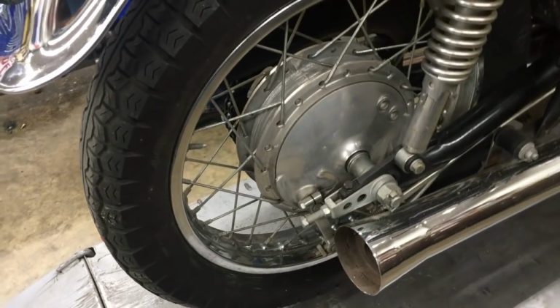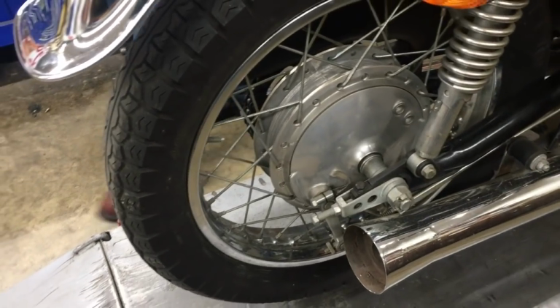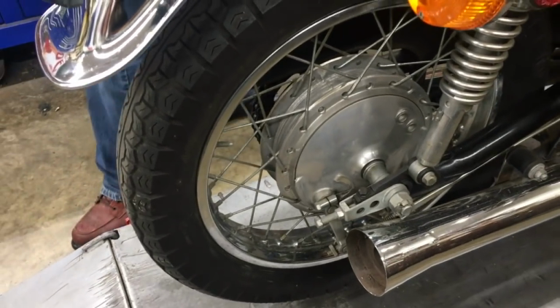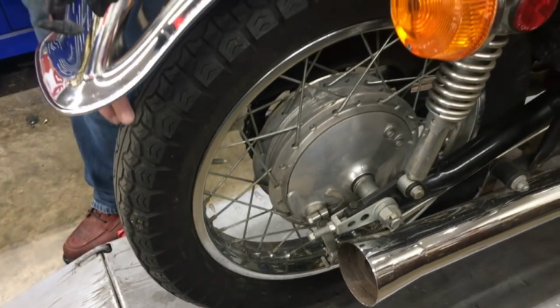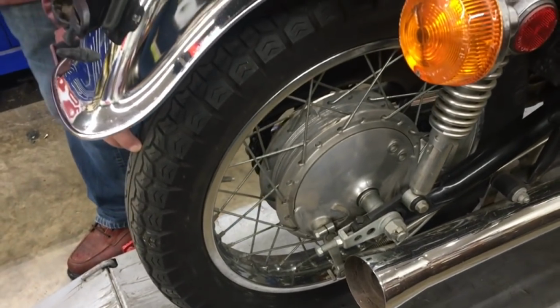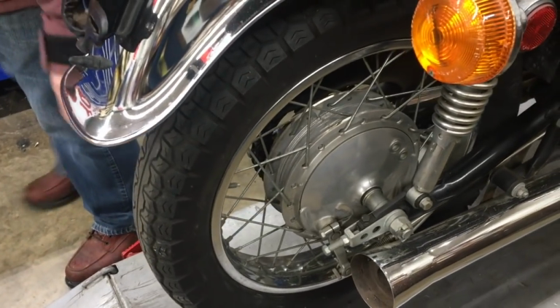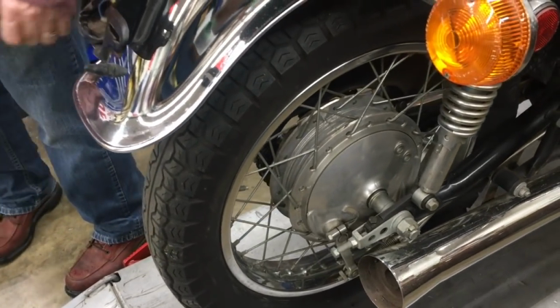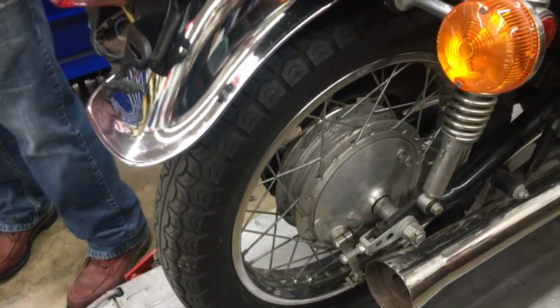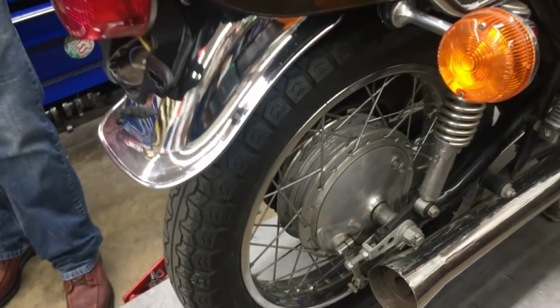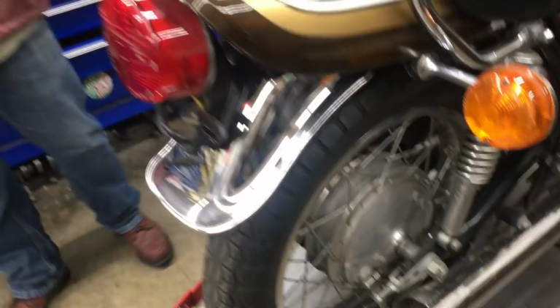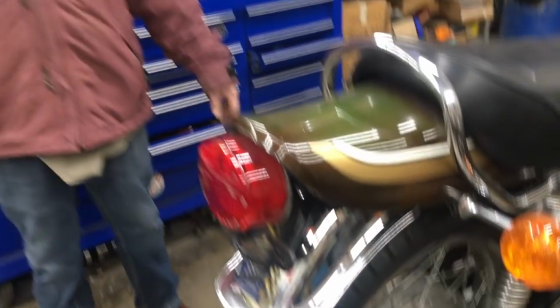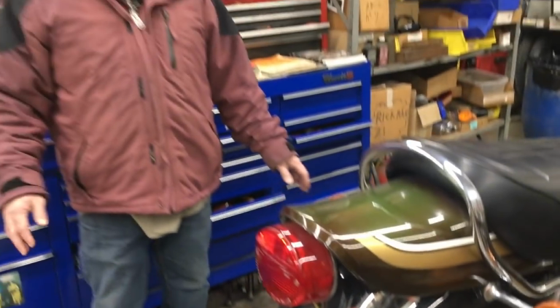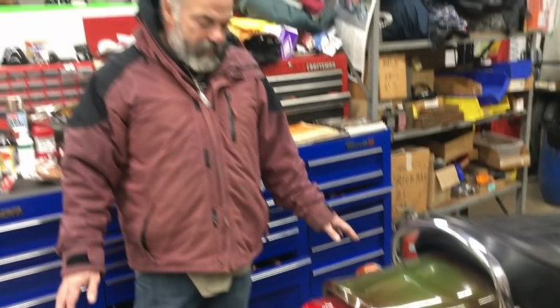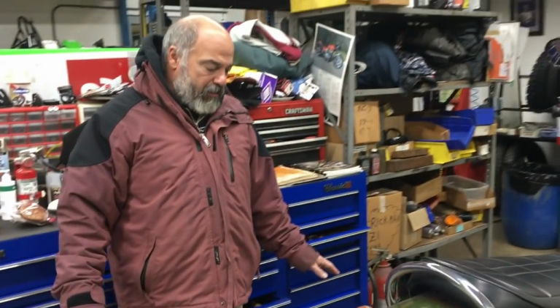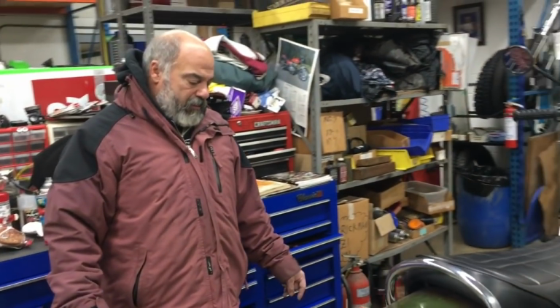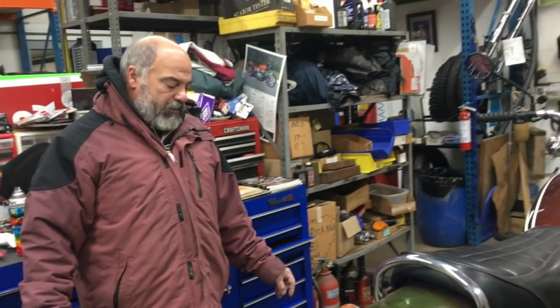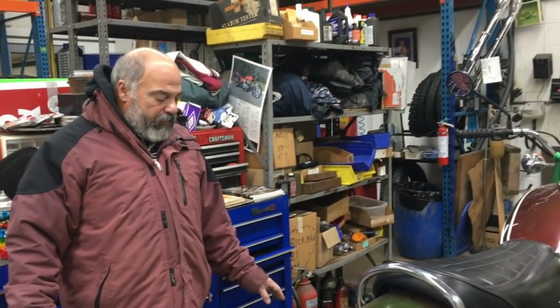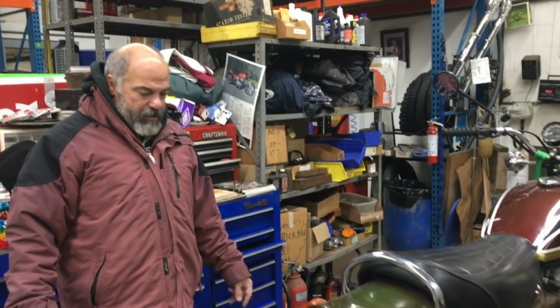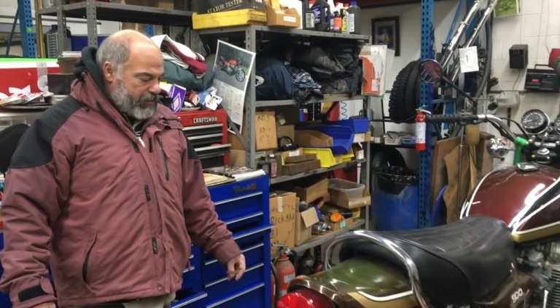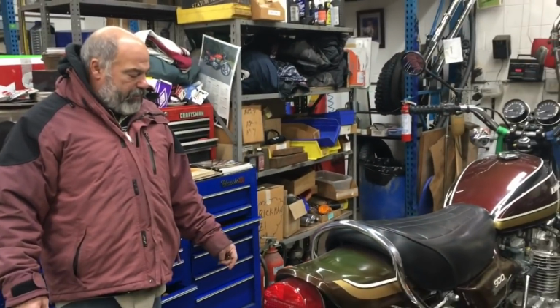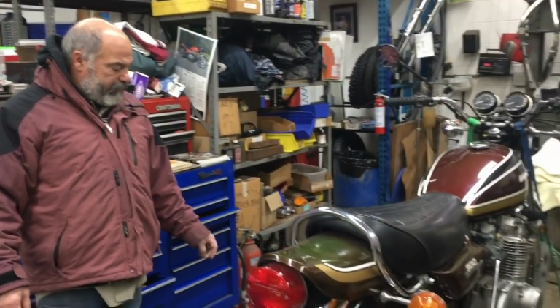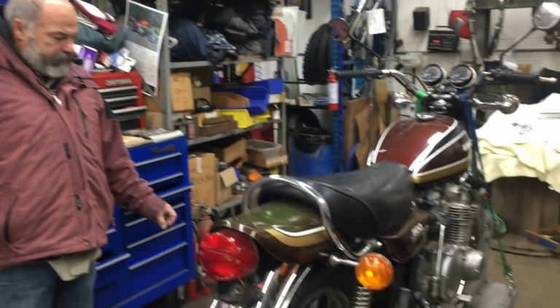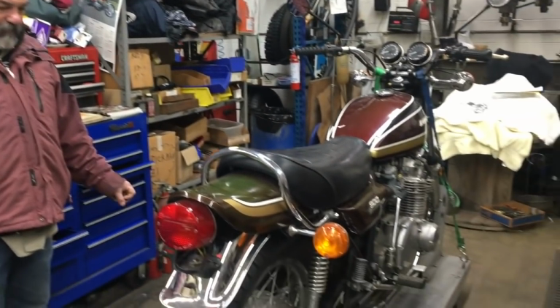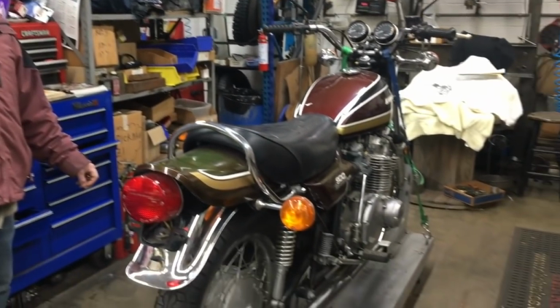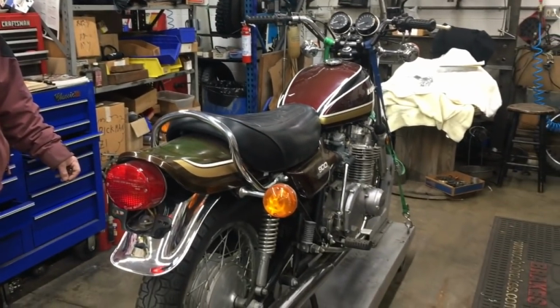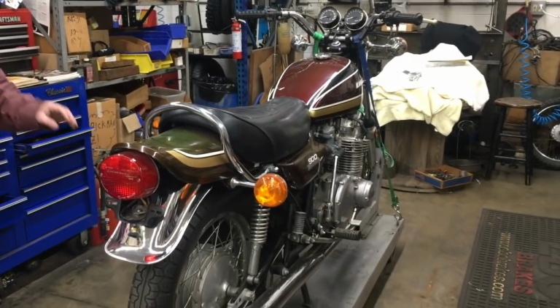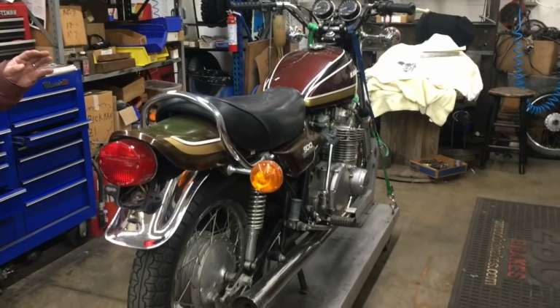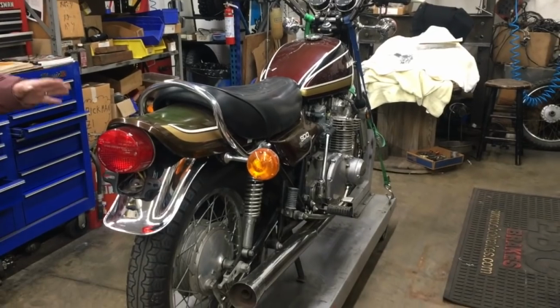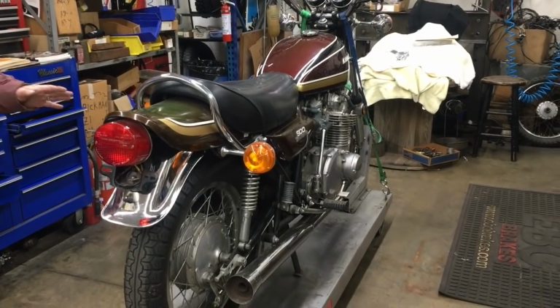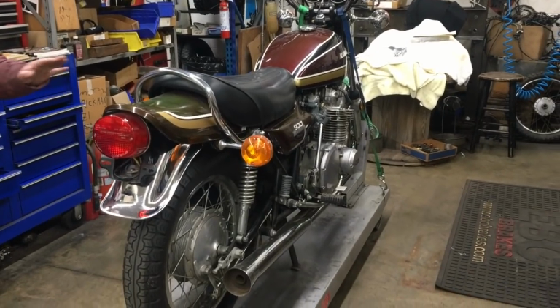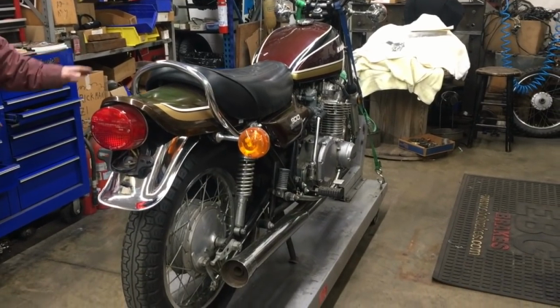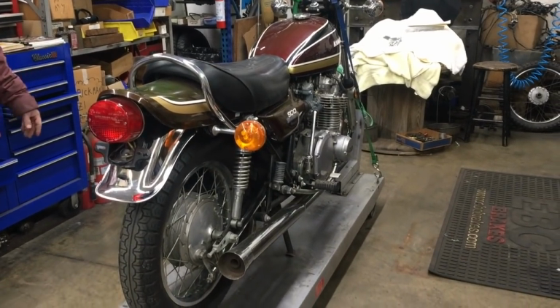We're not going to leave these tires on — we're going to change them and make the bike more modern. We're going to put a genuine exhaust on it, but we're going to leave it intact as it is.